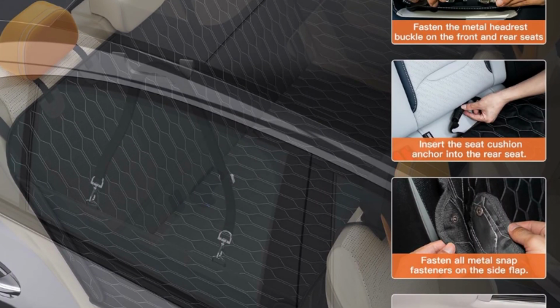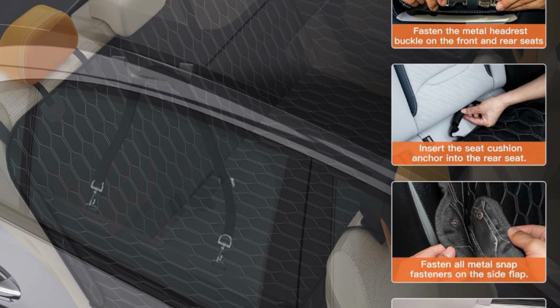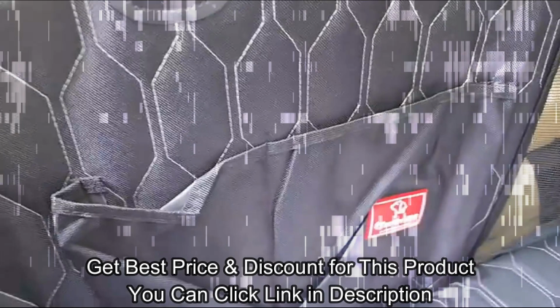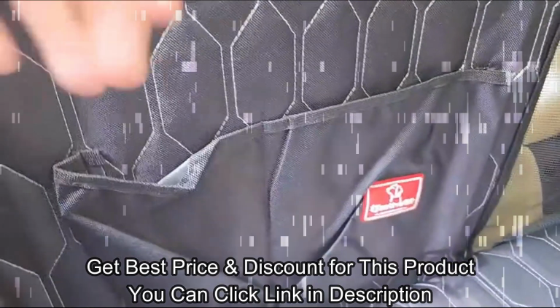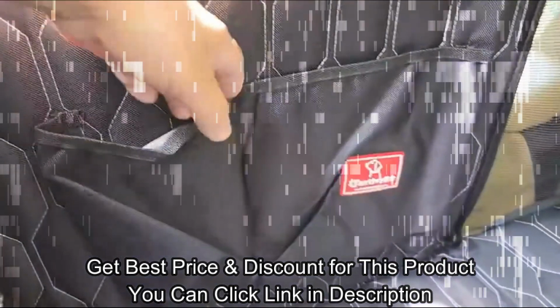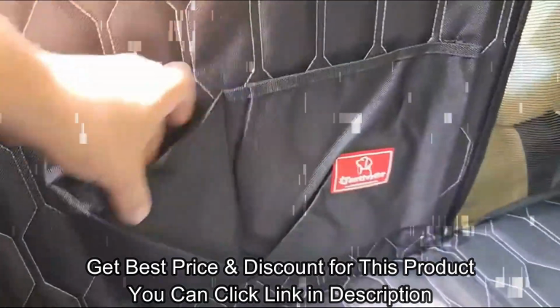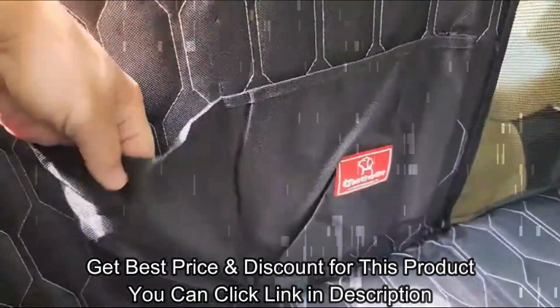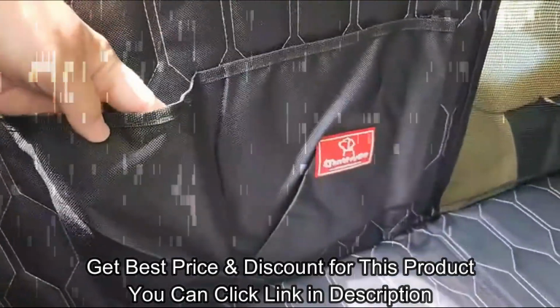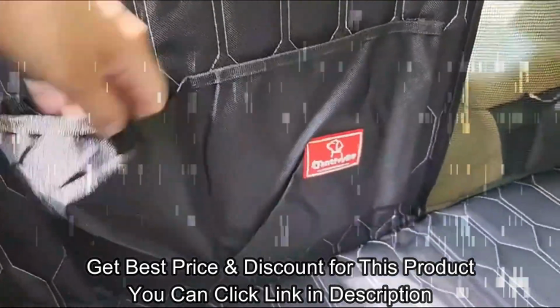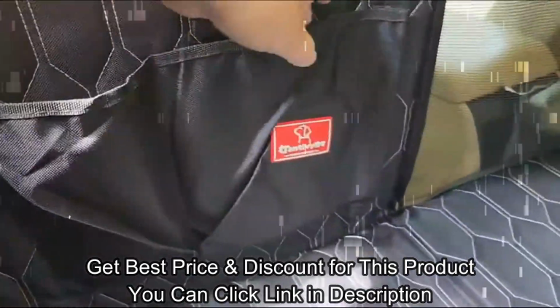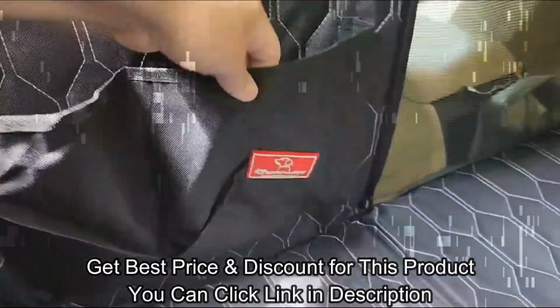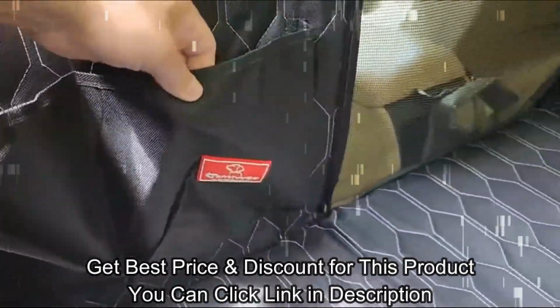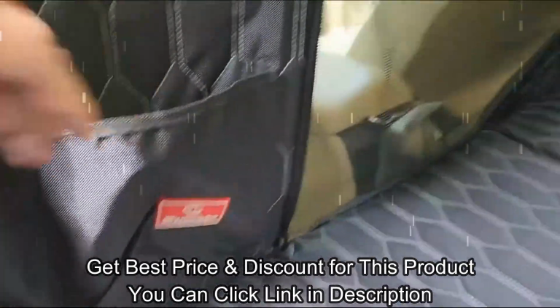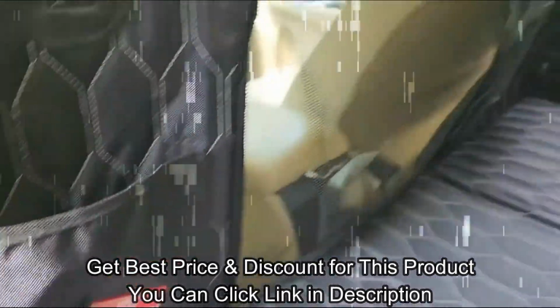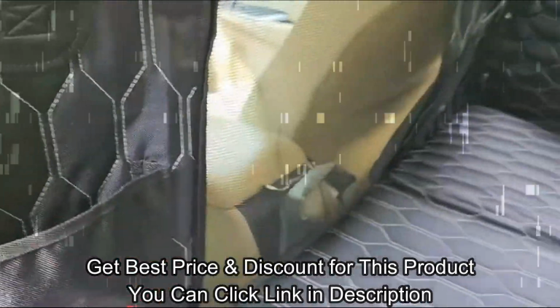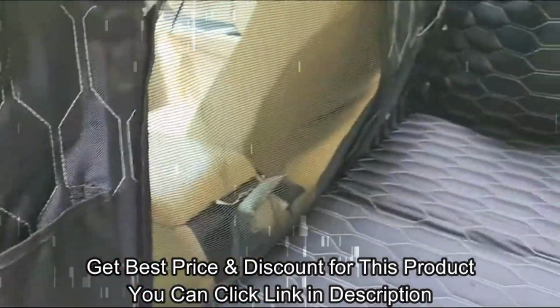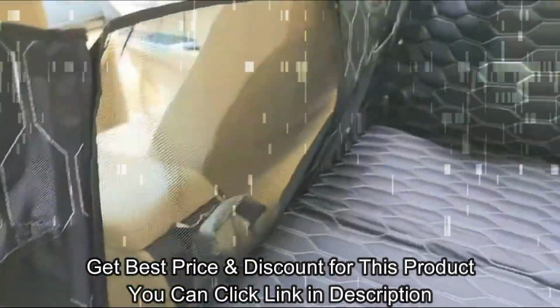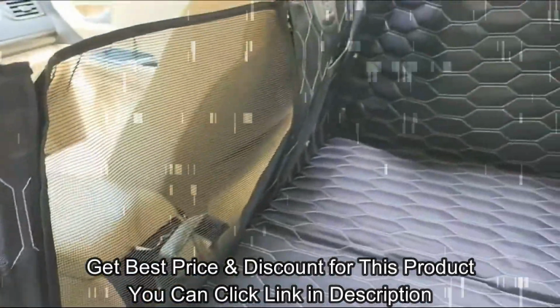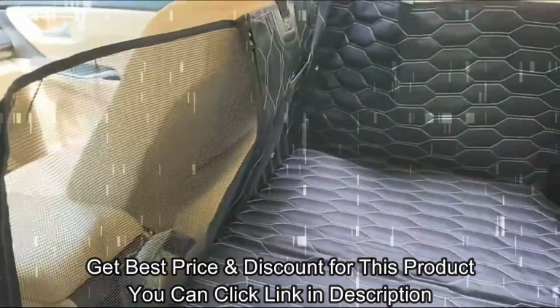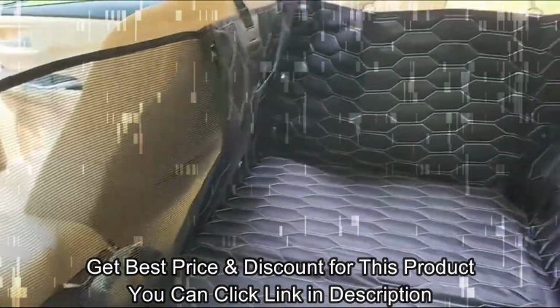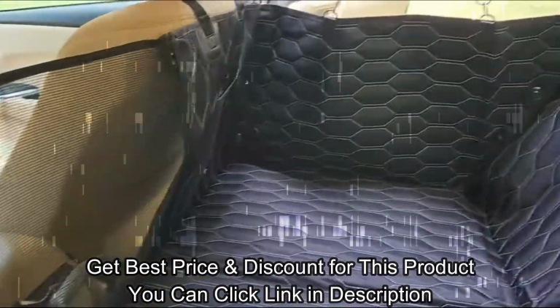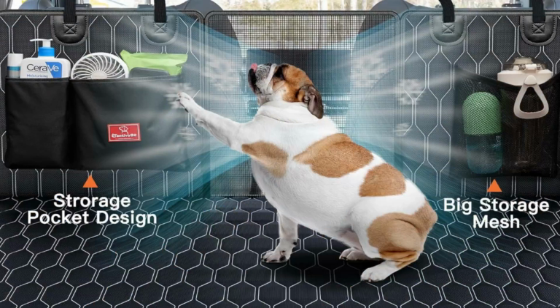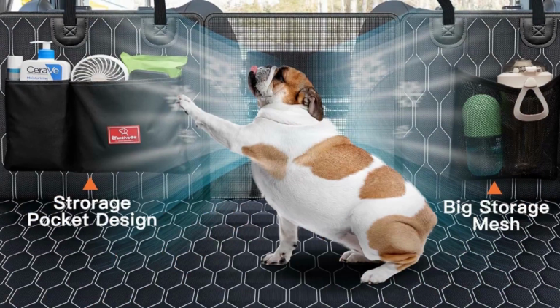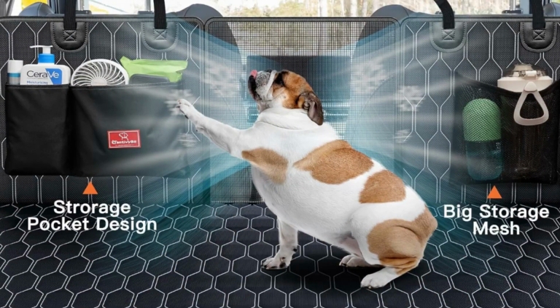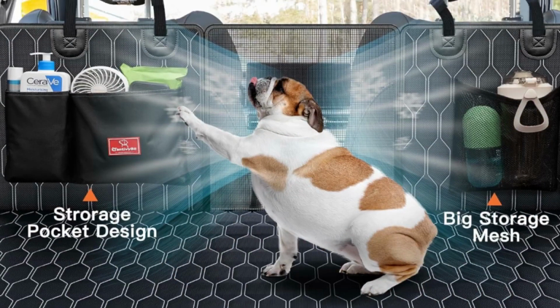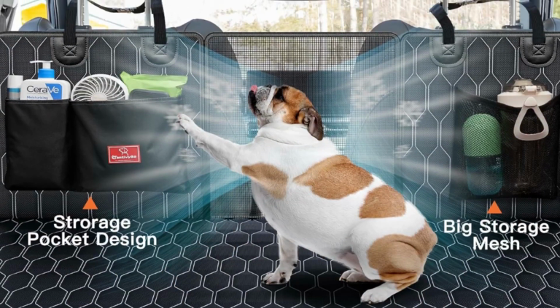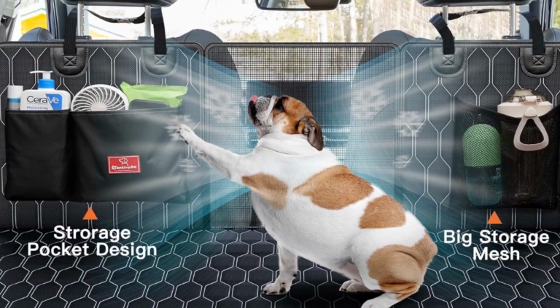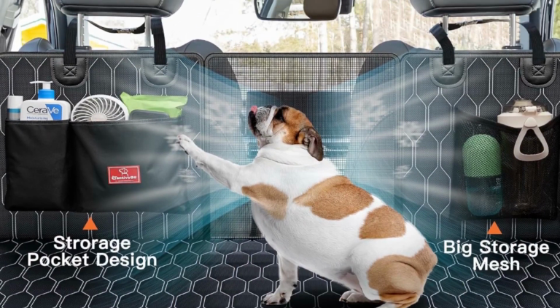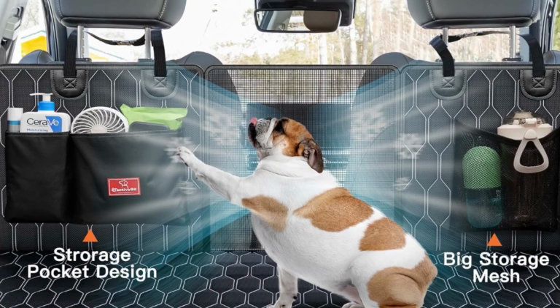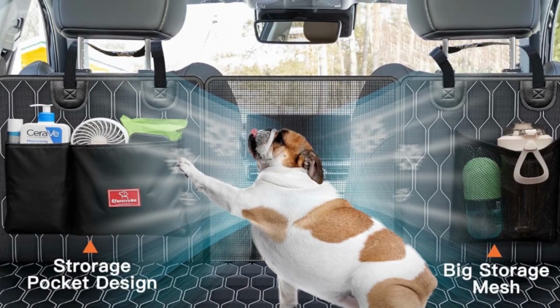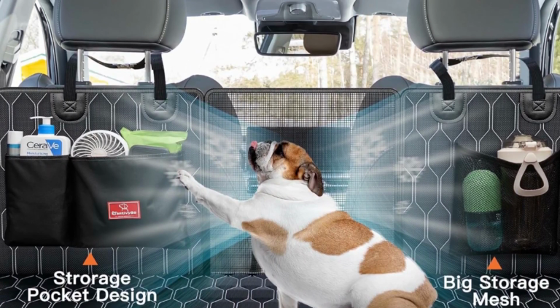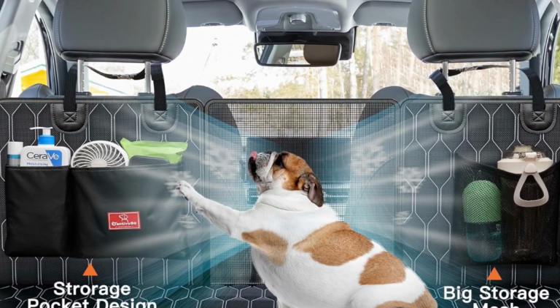Plus, it's foldable for dual use, making room for a passenger or a child's seat without a hitch. For item details and the best price and discount for this product, click the link in the description.